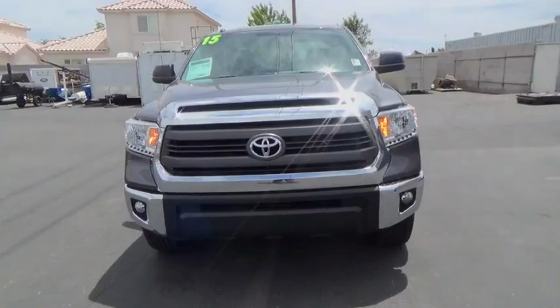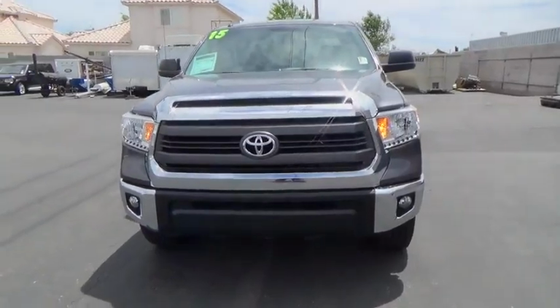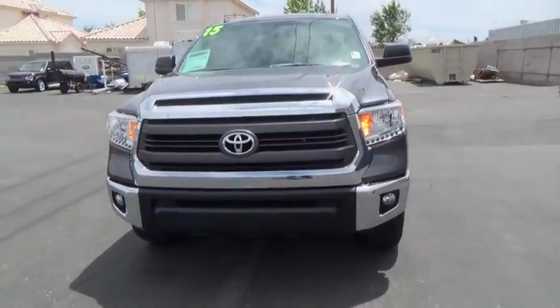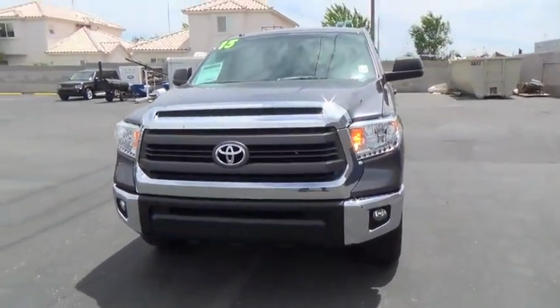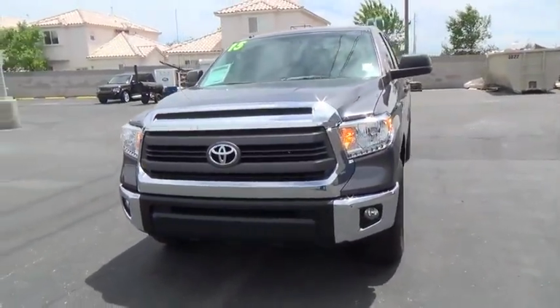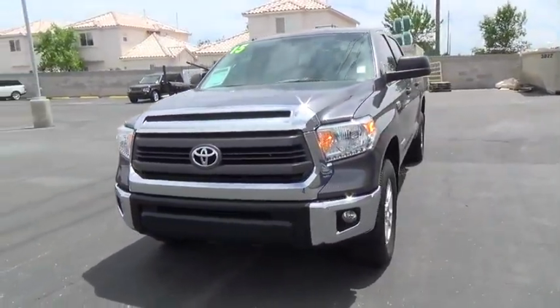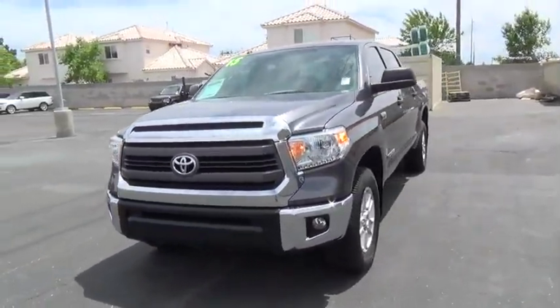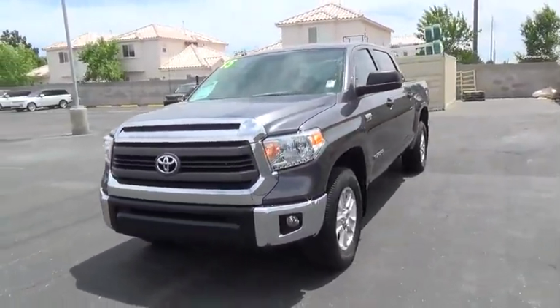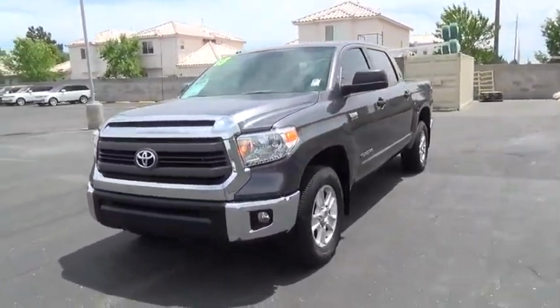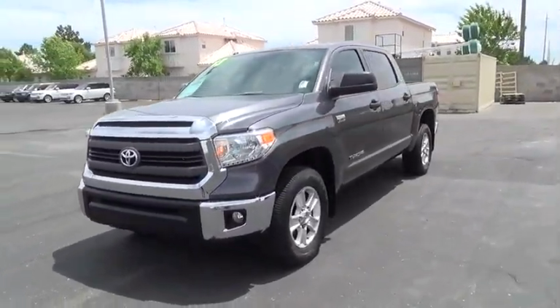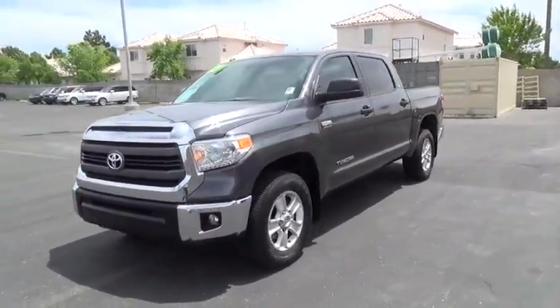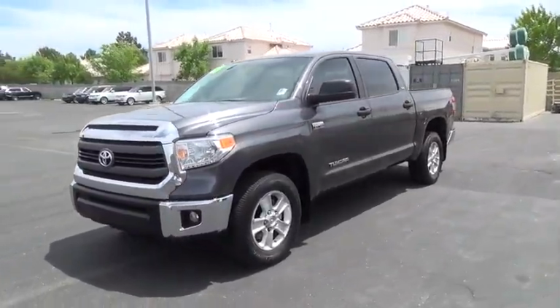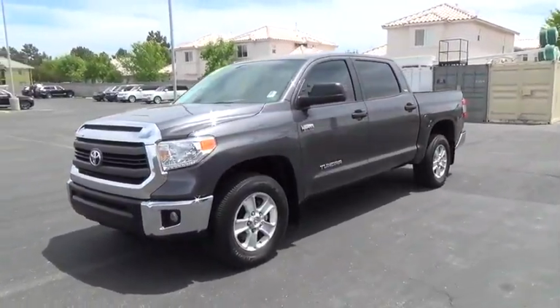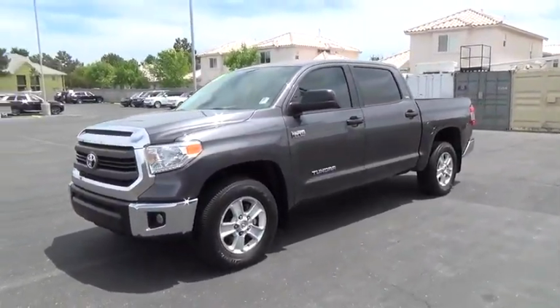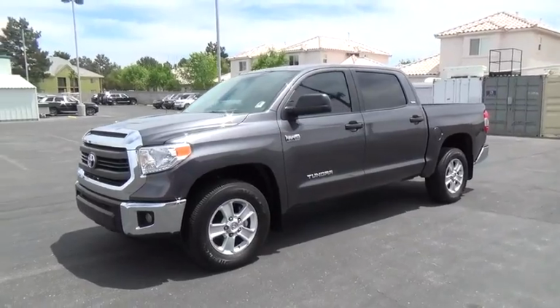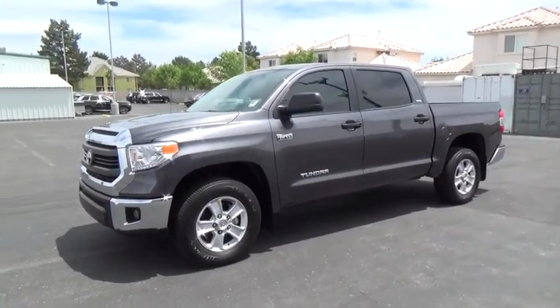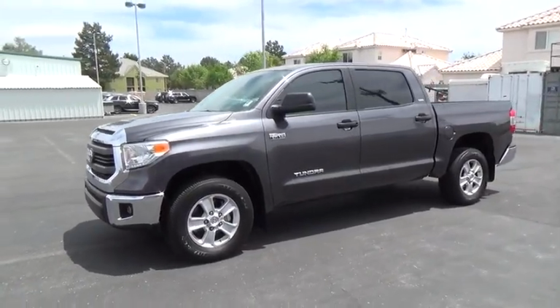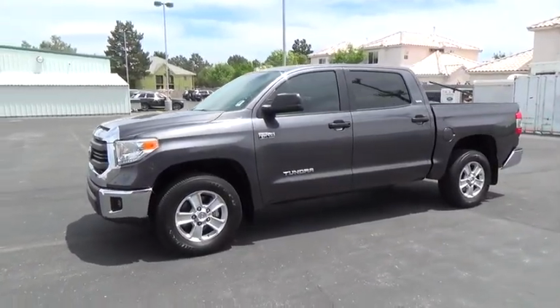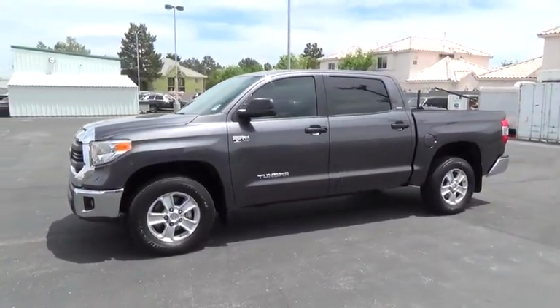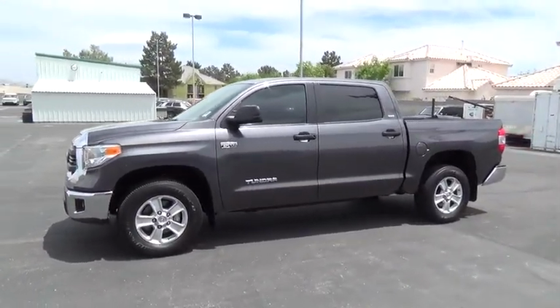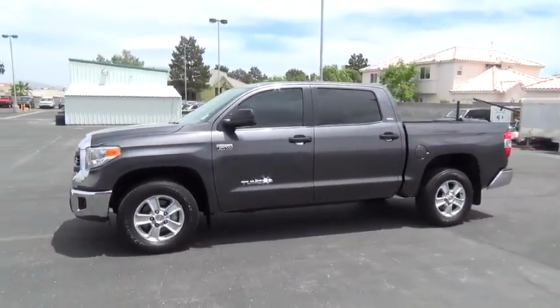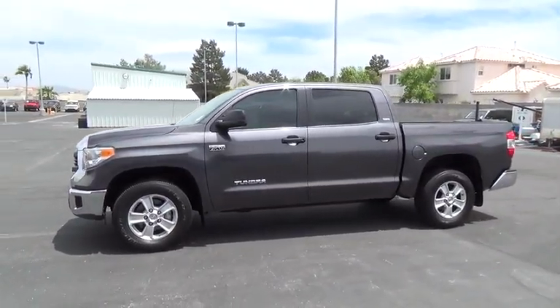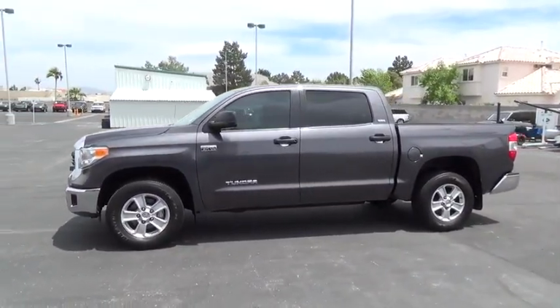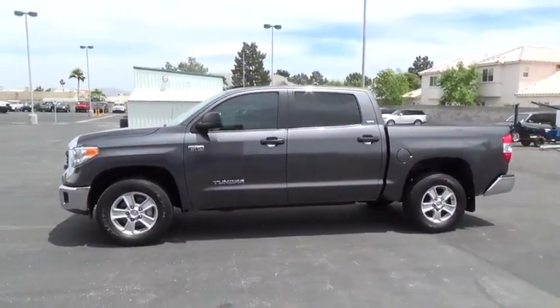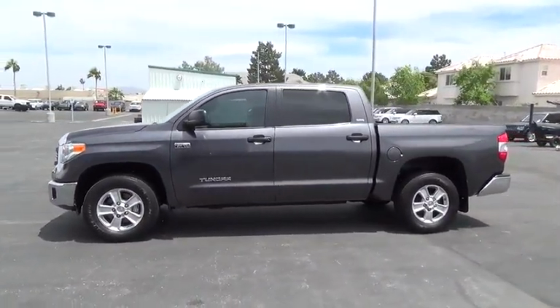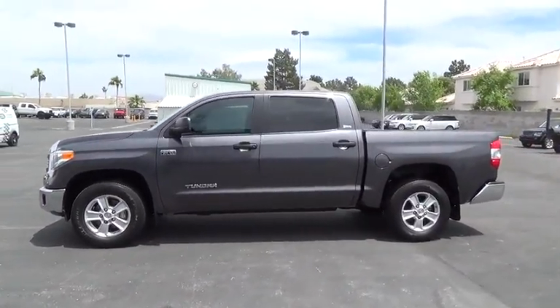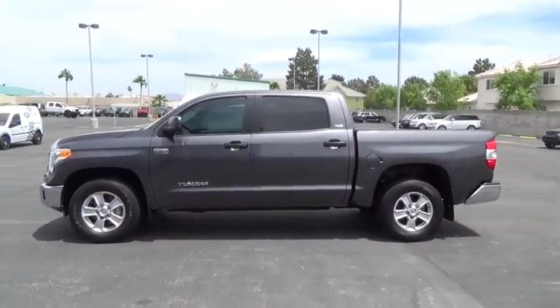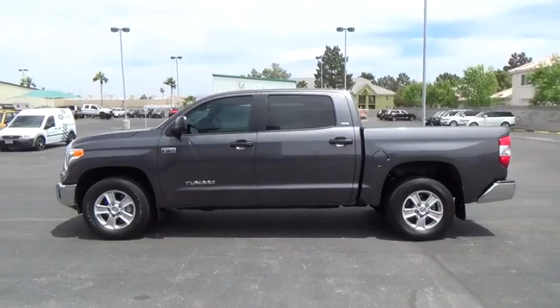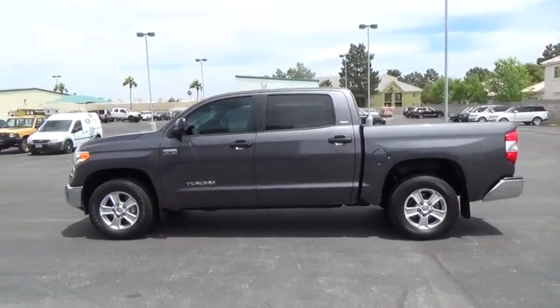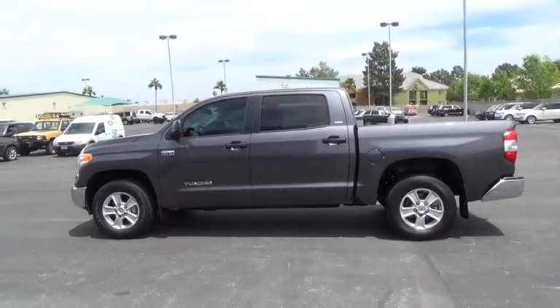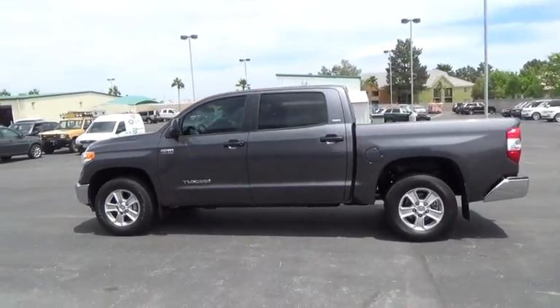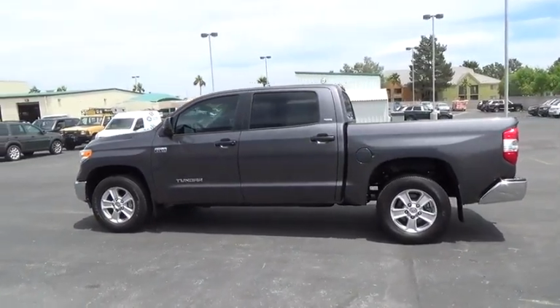The 2015 Toyota Tundra. Tundra has a number of unique features useful for those using it as a work truck, including extra-large door handles, a deck rail system, and an integrated tow hitch.